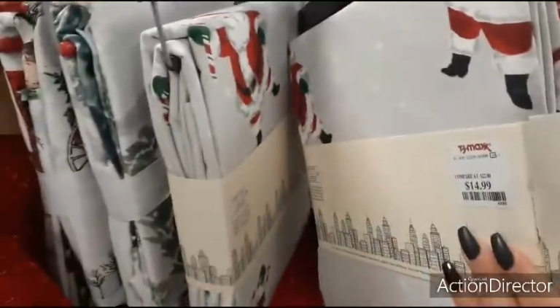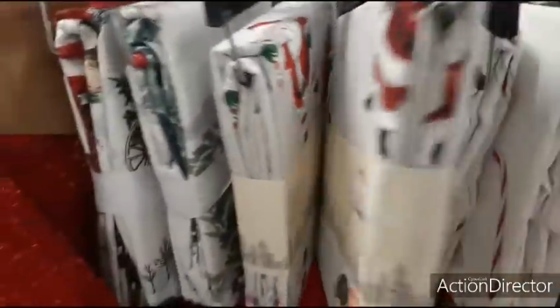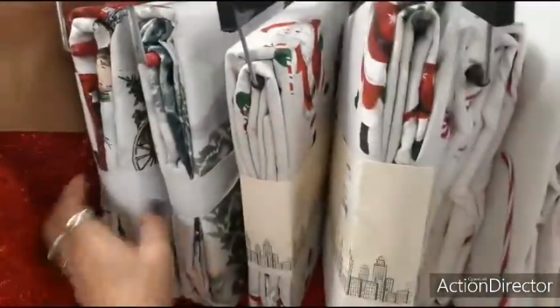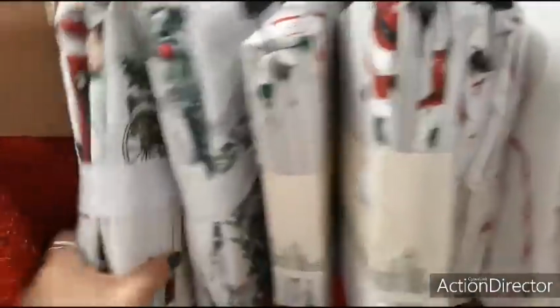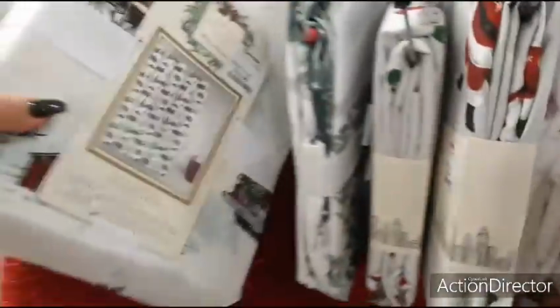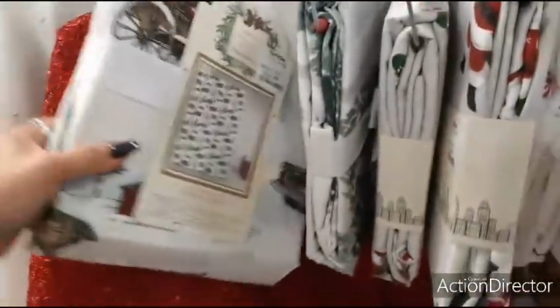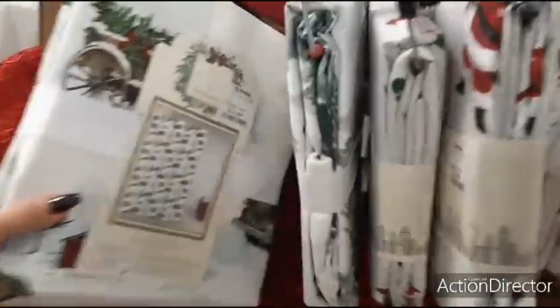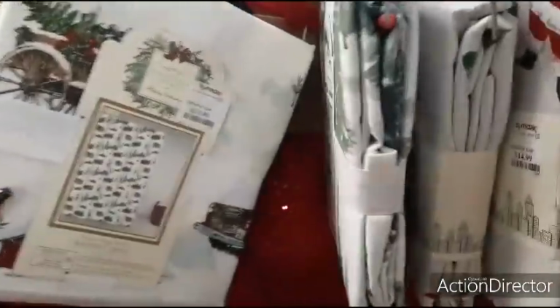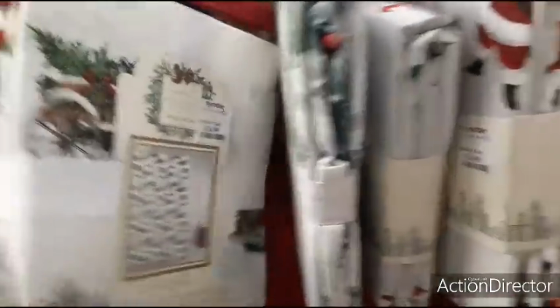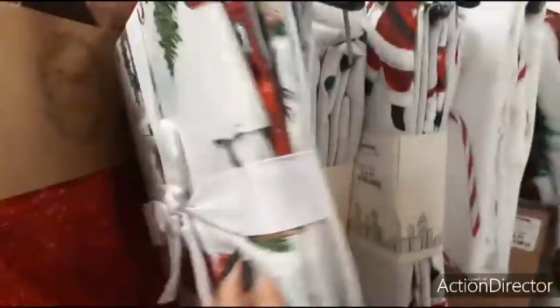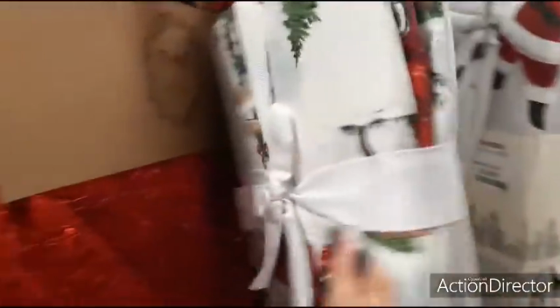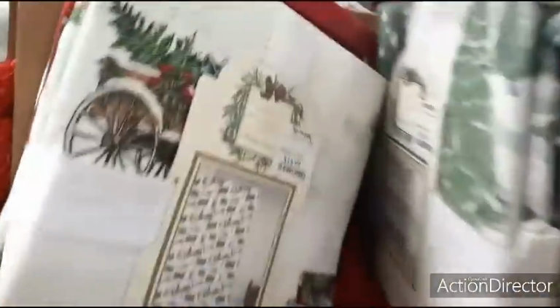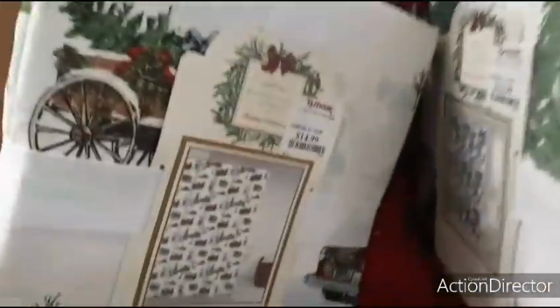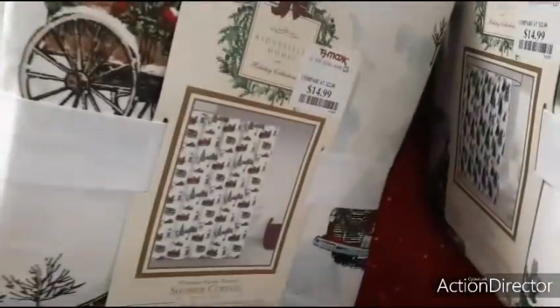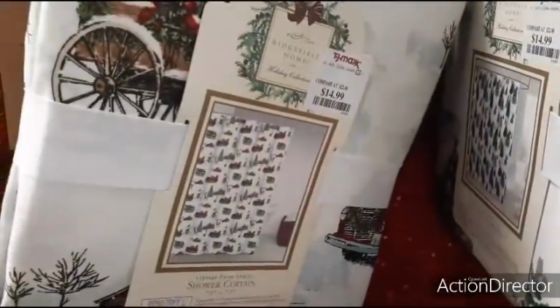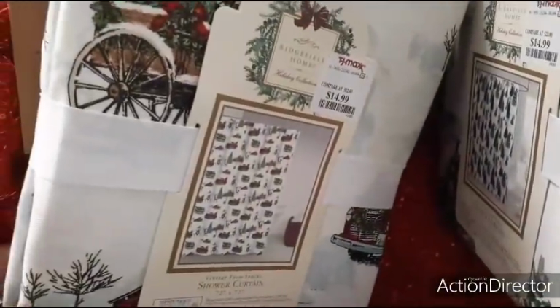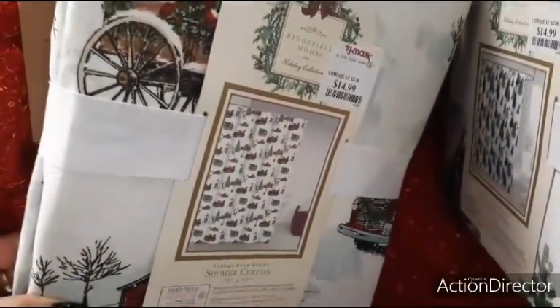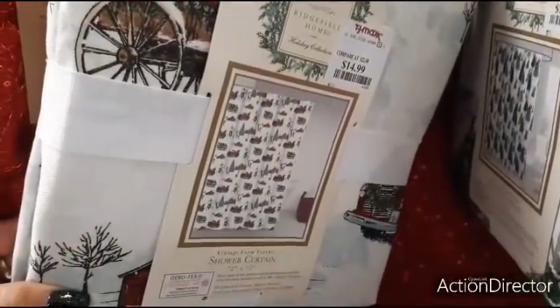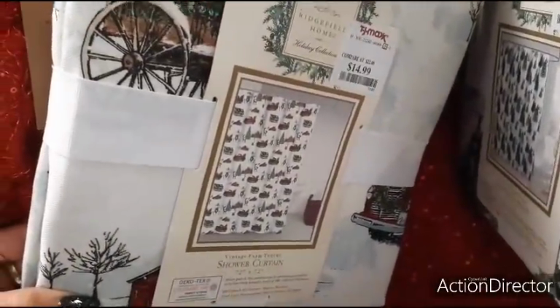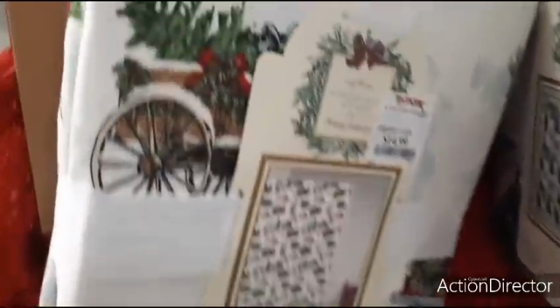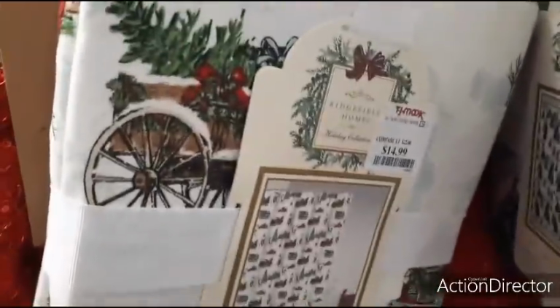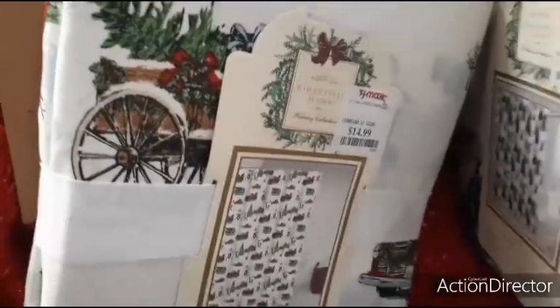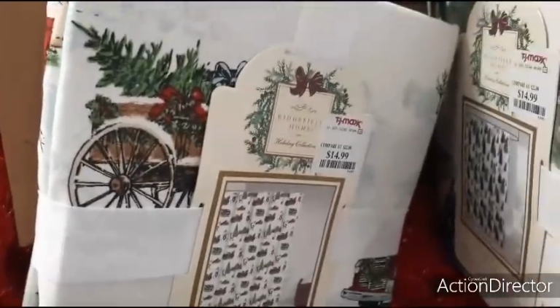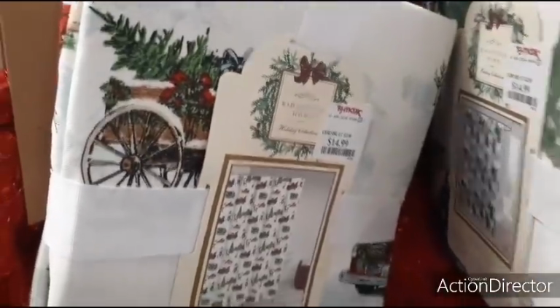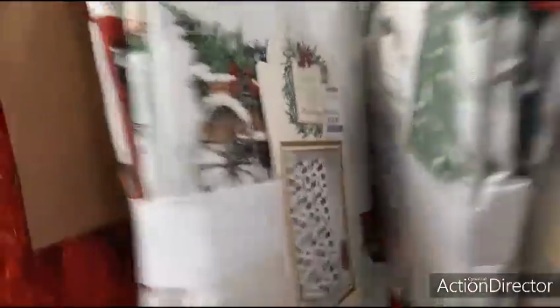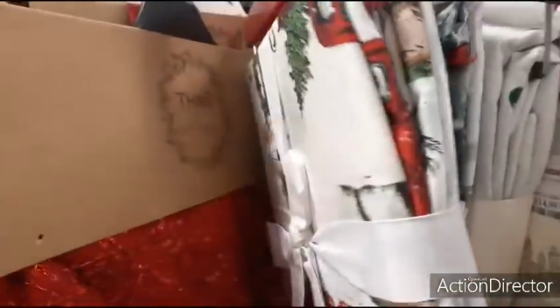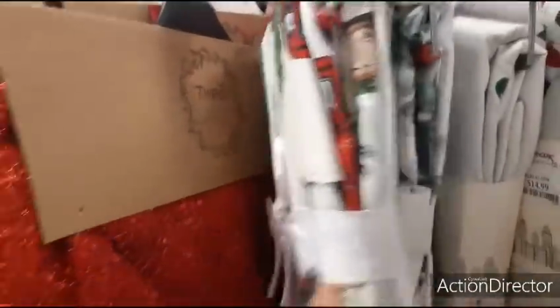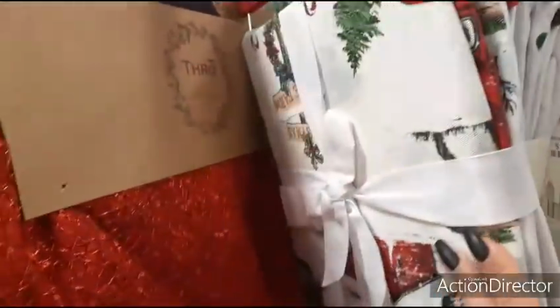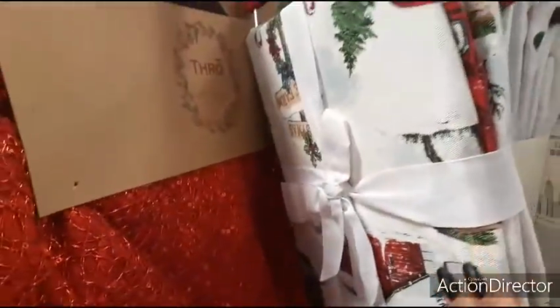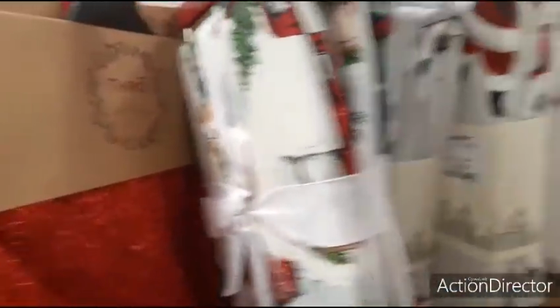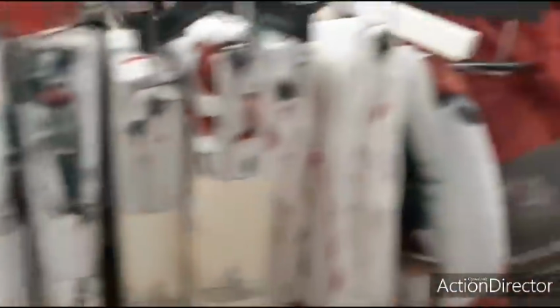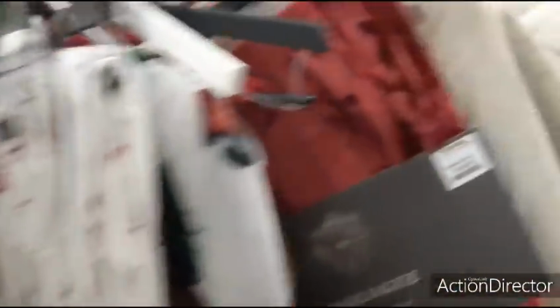Oh my gosh, I should have held out — look at this! That is so old school. $14.99. I already bought mine from Big Lots — it's too late to take it back.